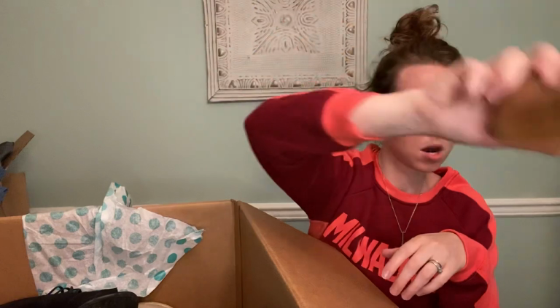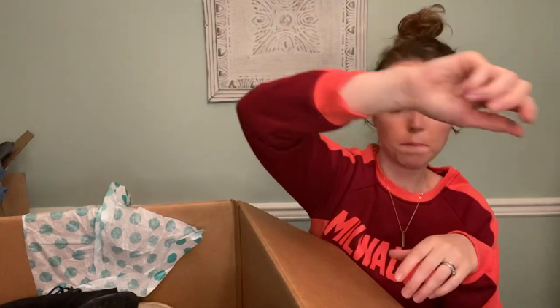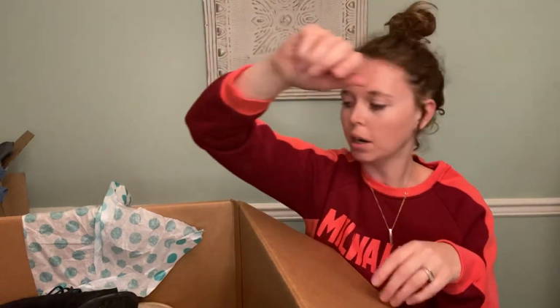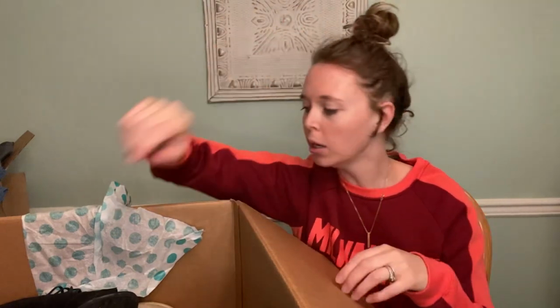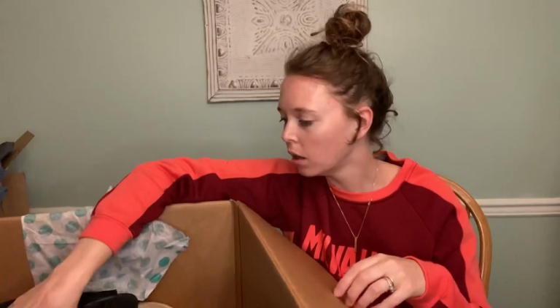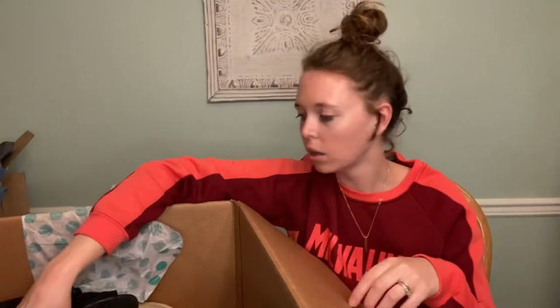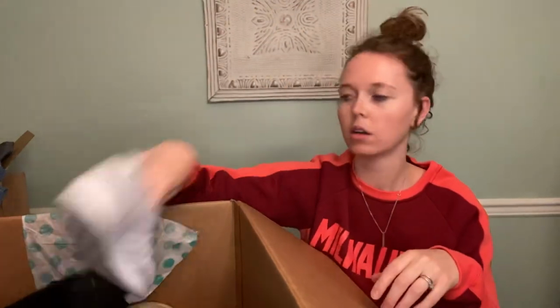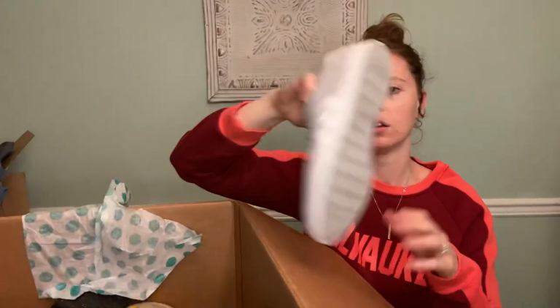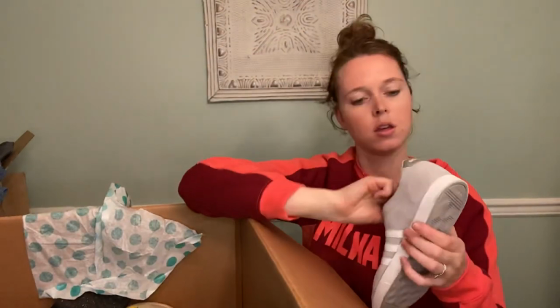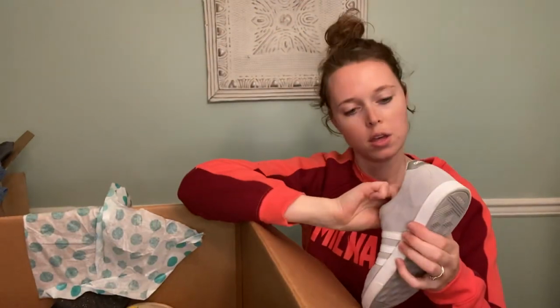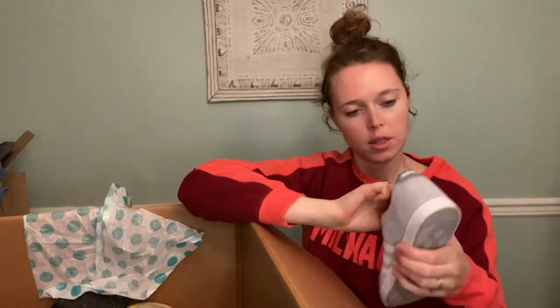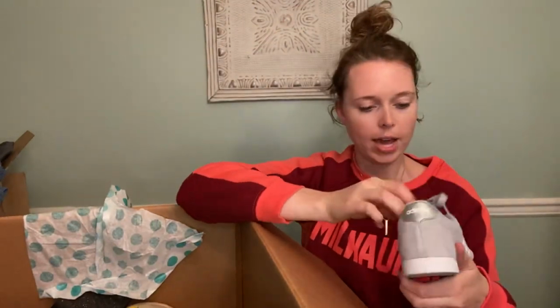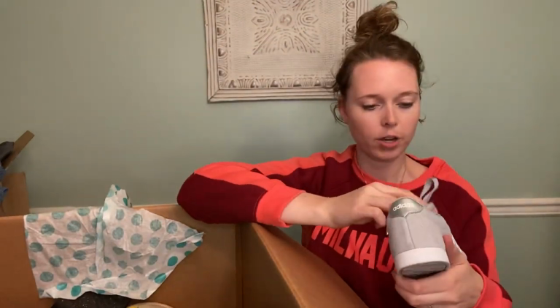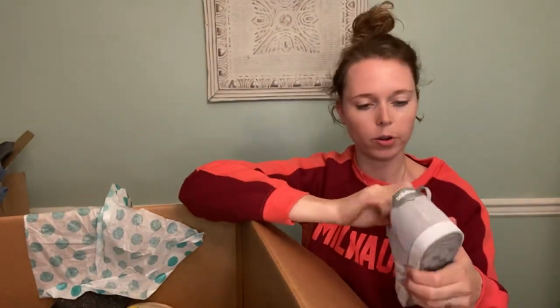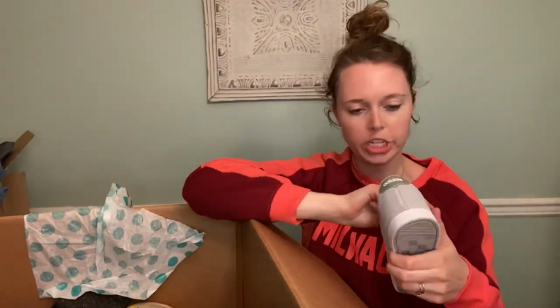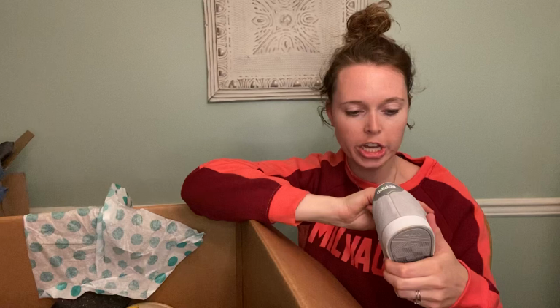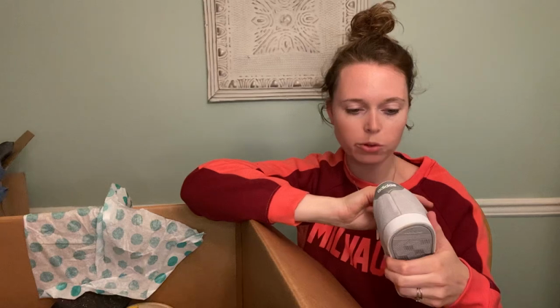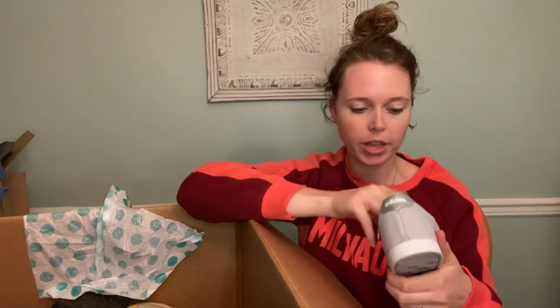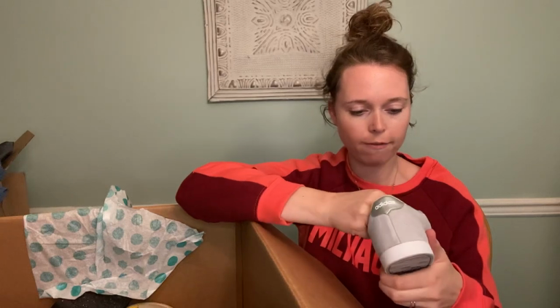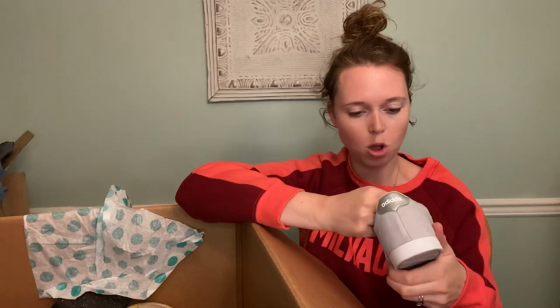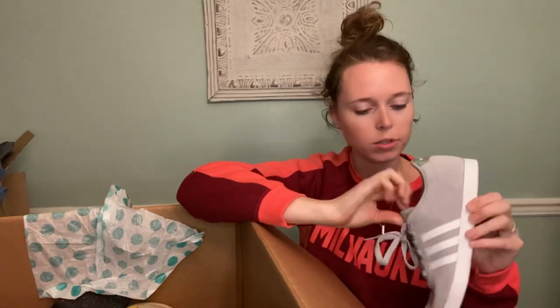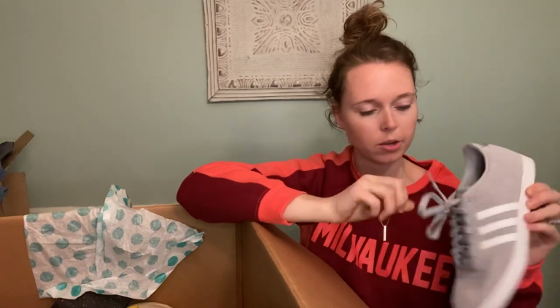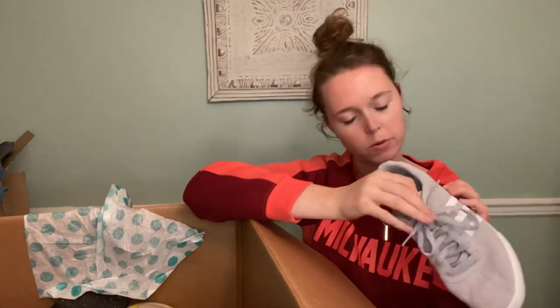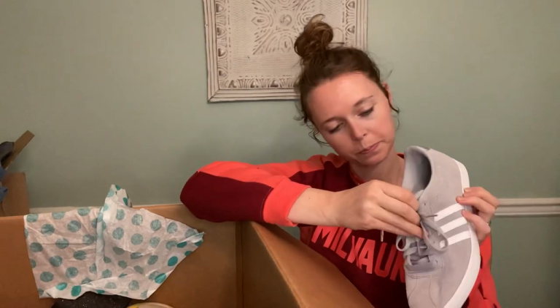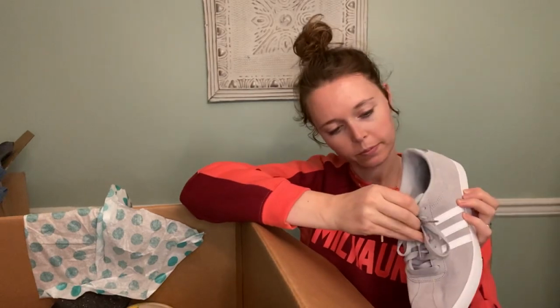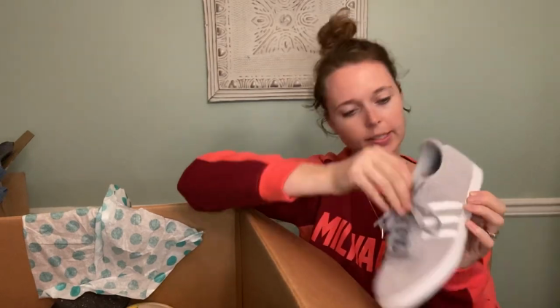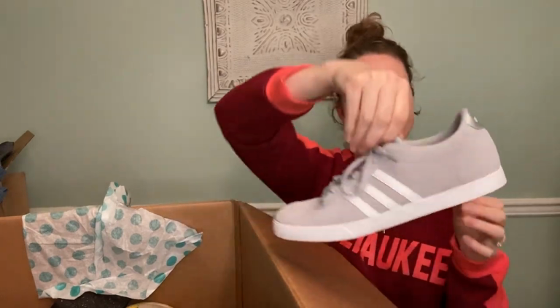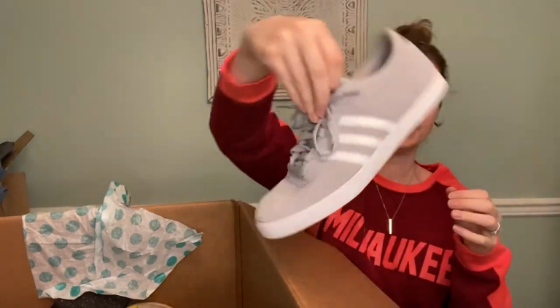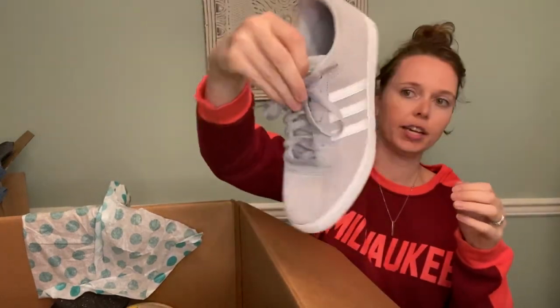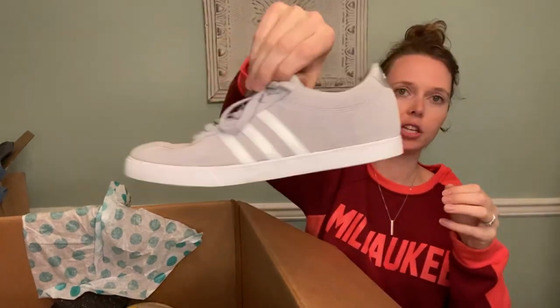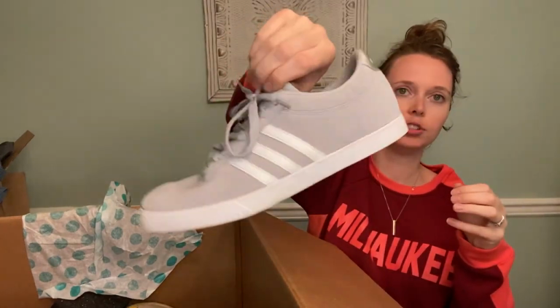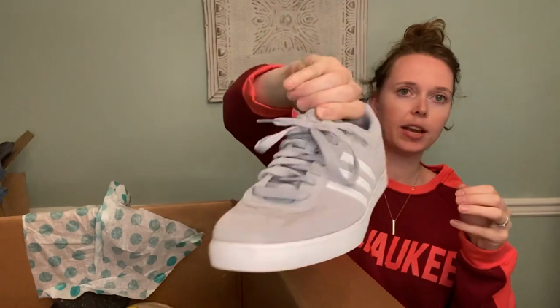I think we got a pair of Fit Flops, size nine. And we have our Adidas Ortholite Float, size nine — really good shape.